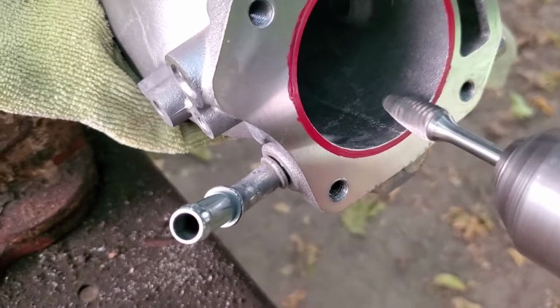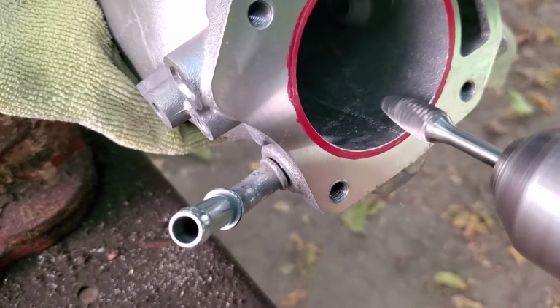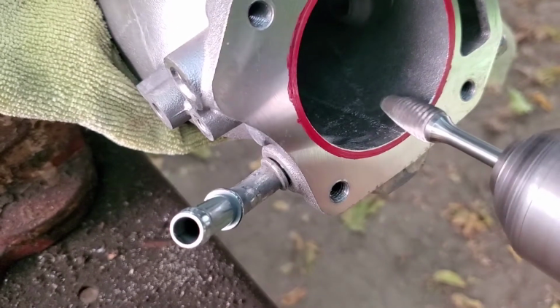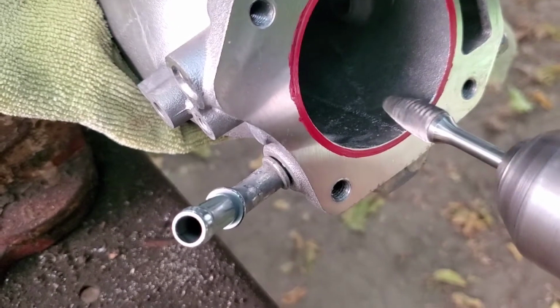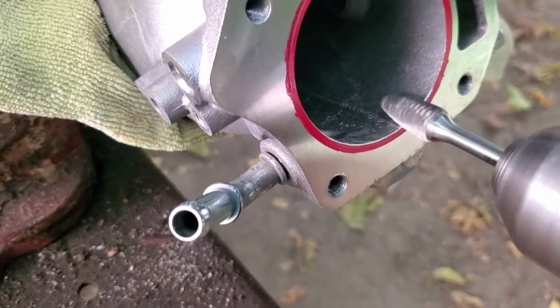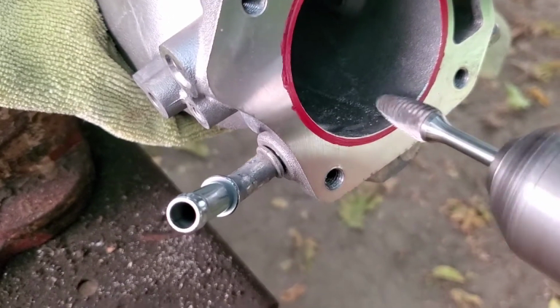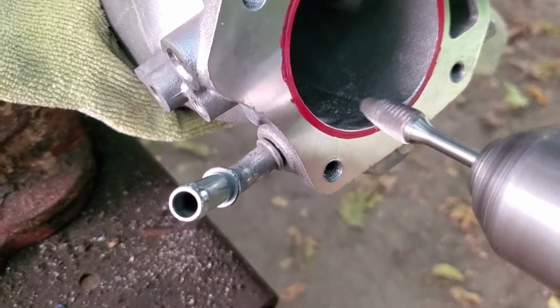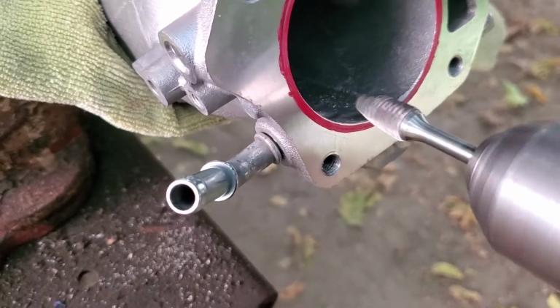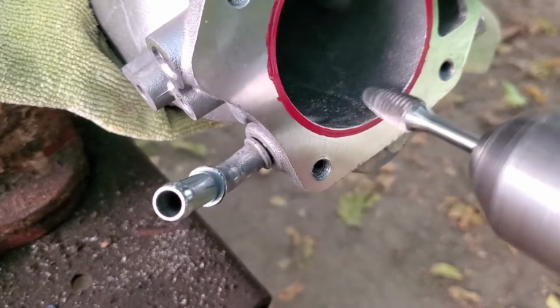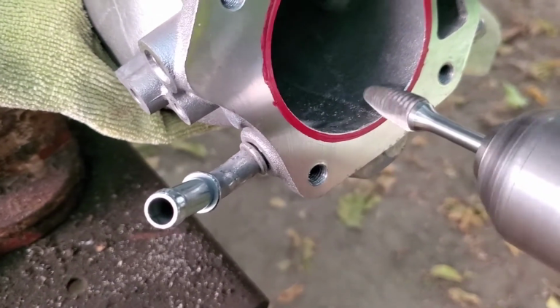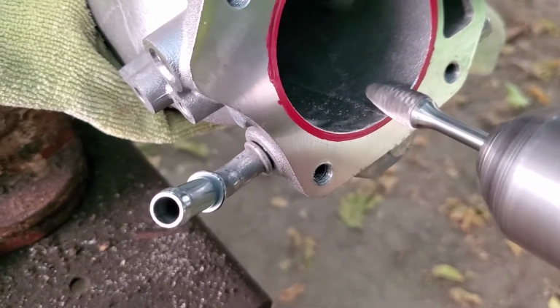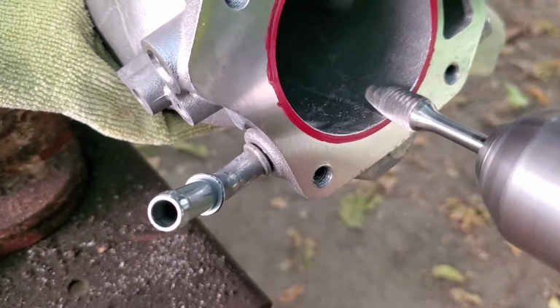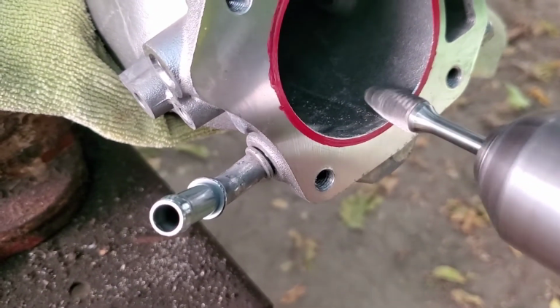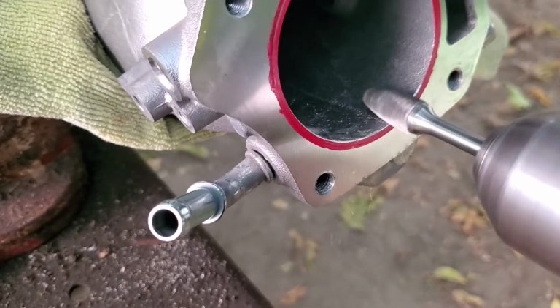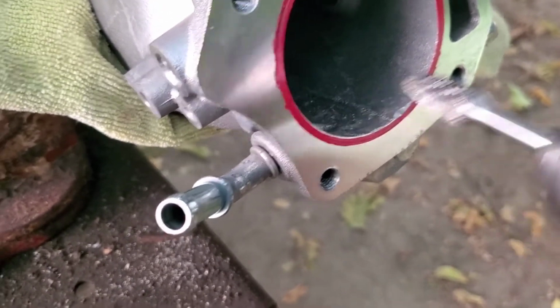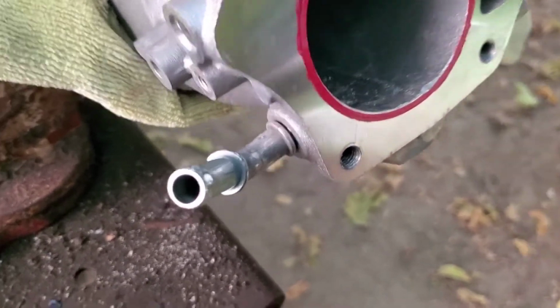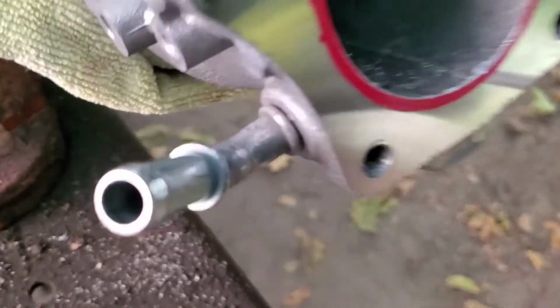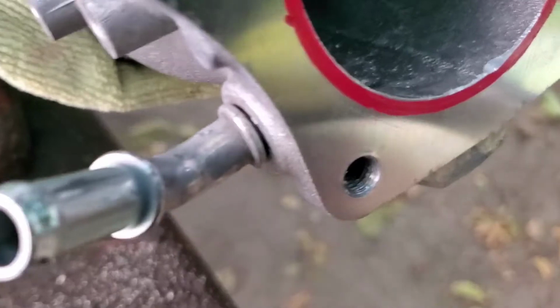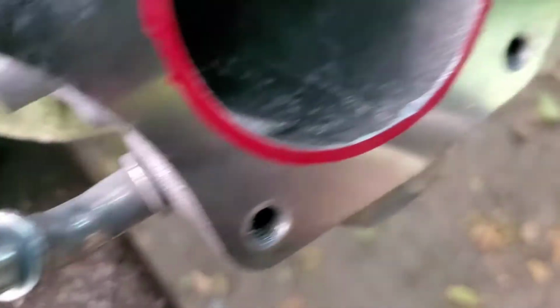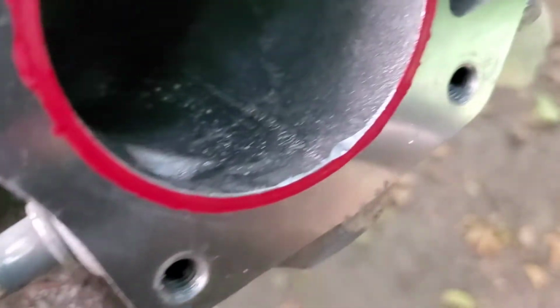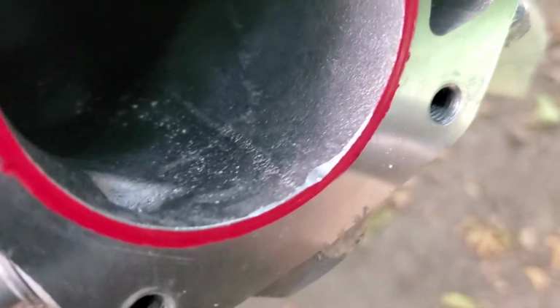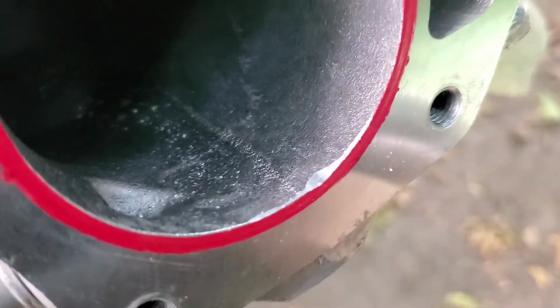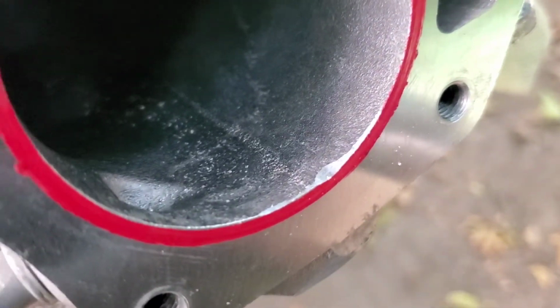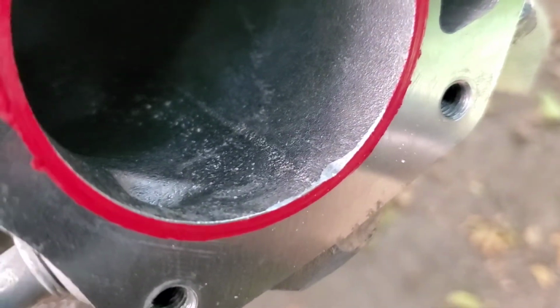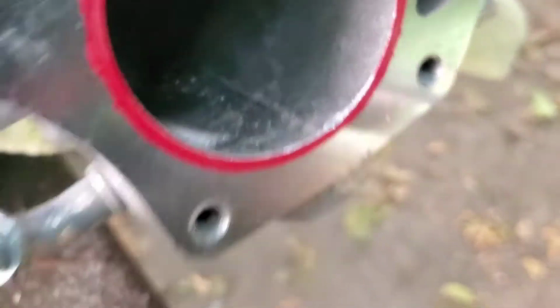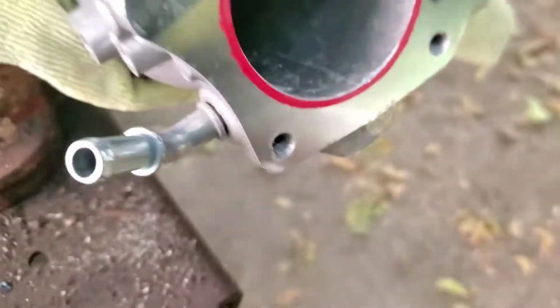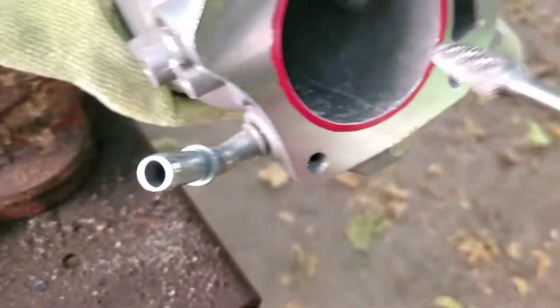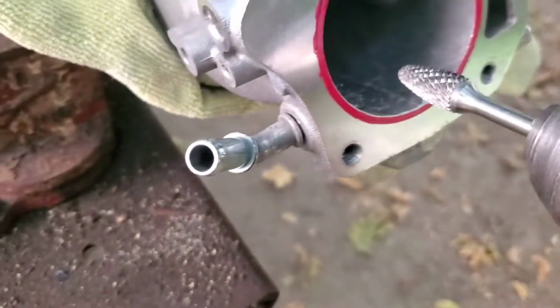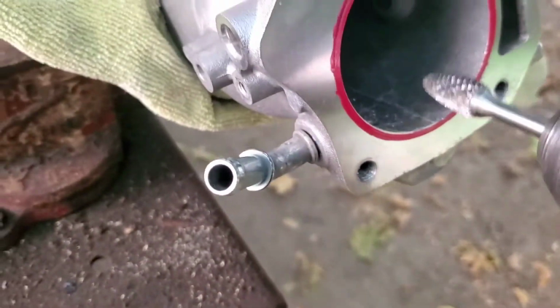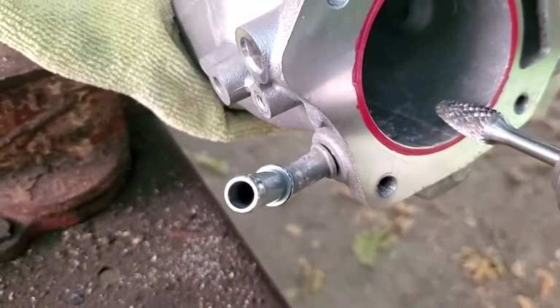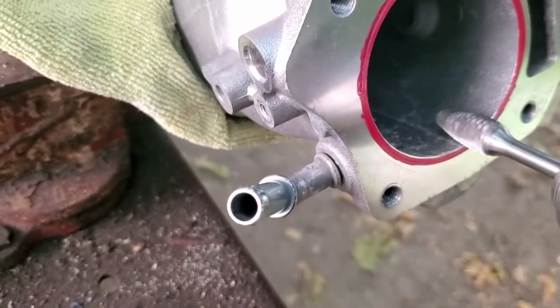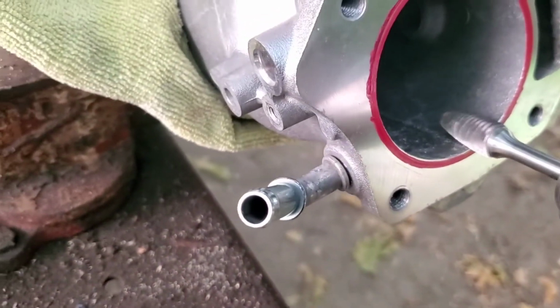You can see all the aluminum flying right there. What you simply want to do is work through the material steadily with the carbide bit.